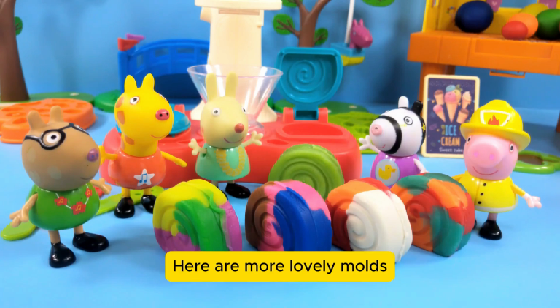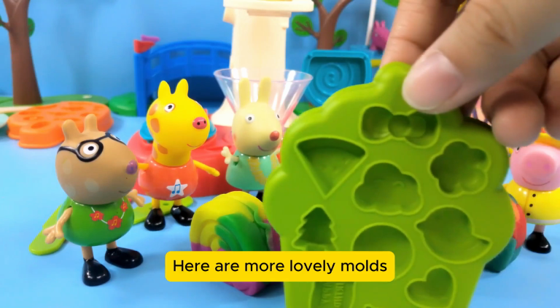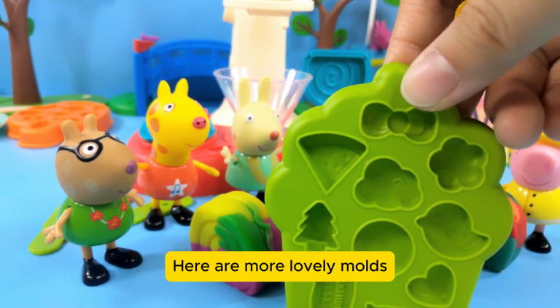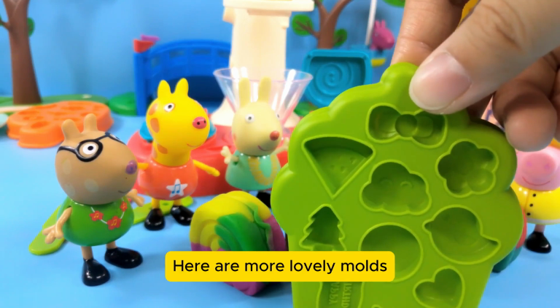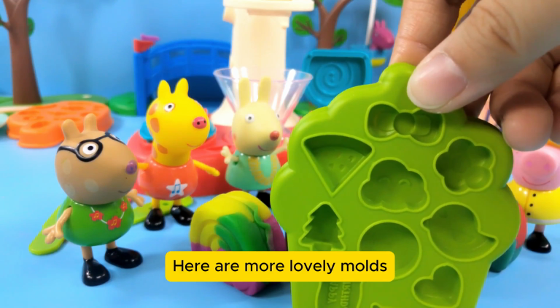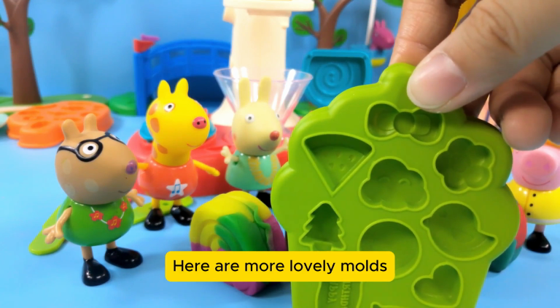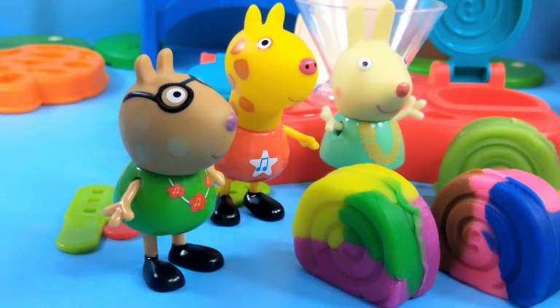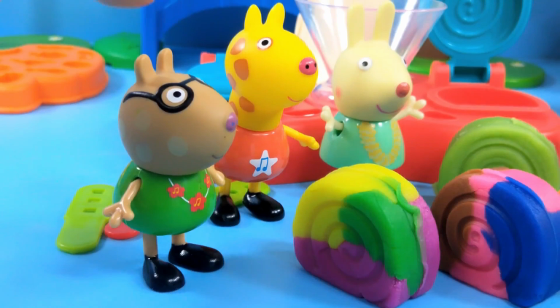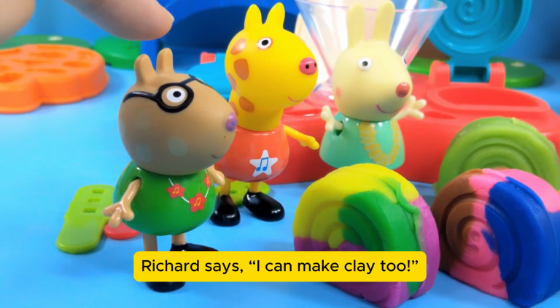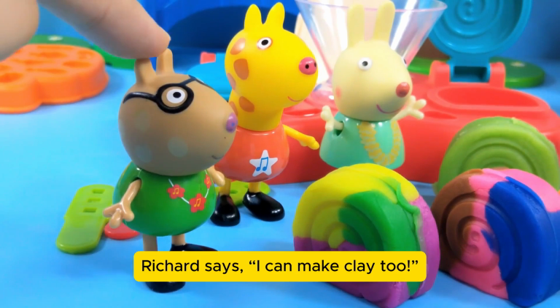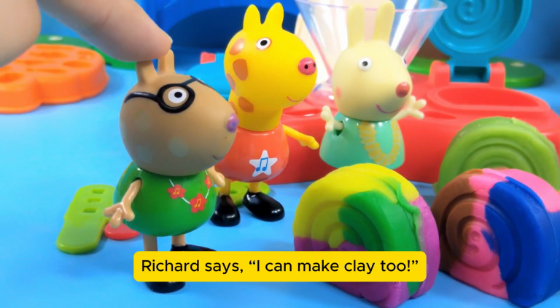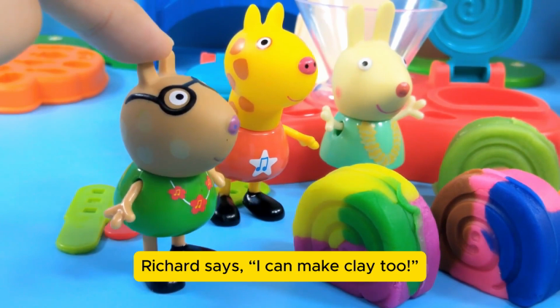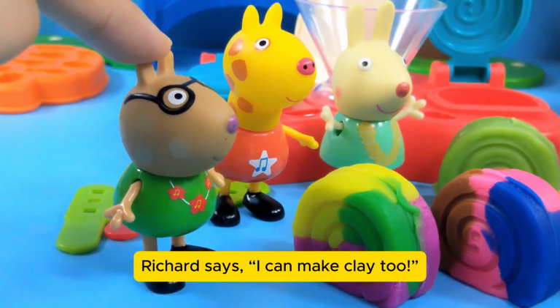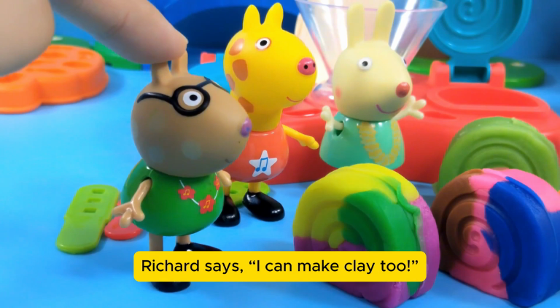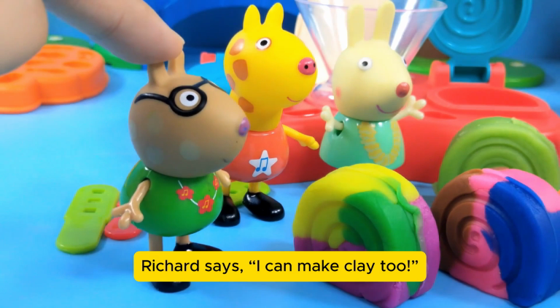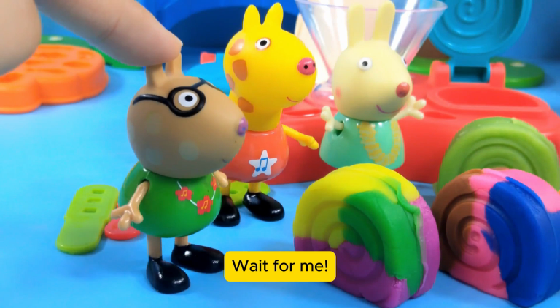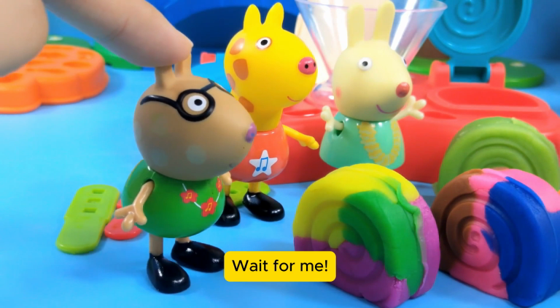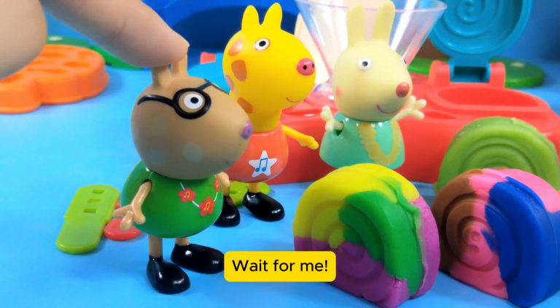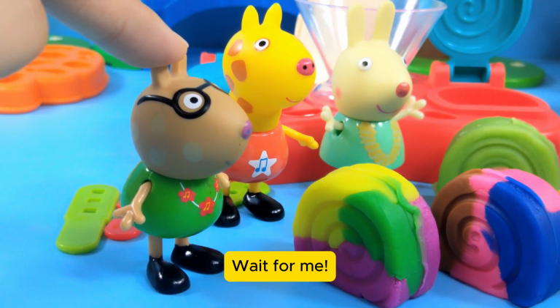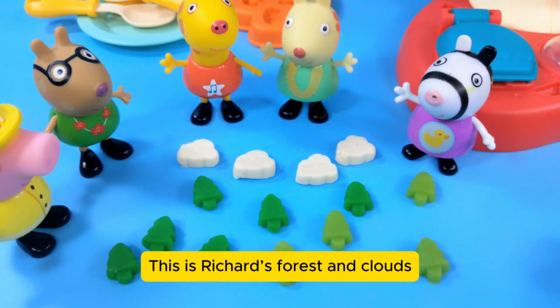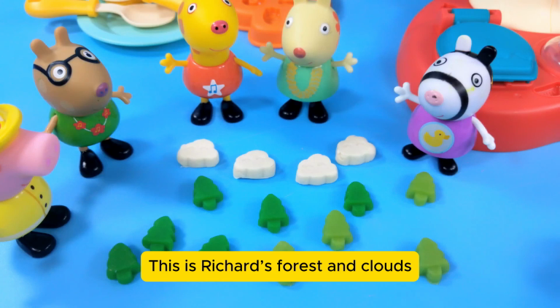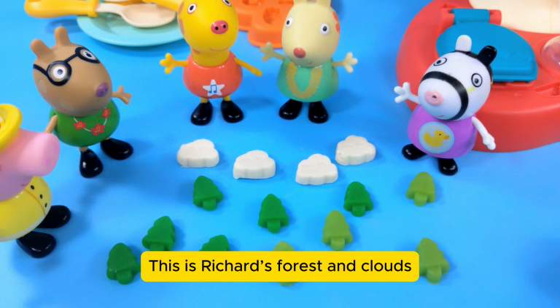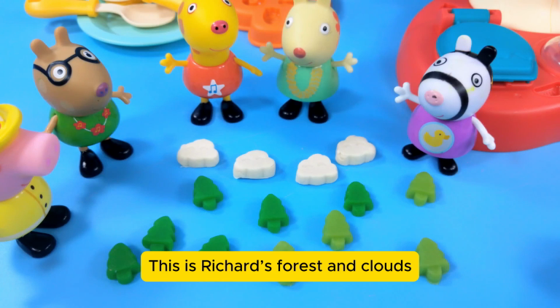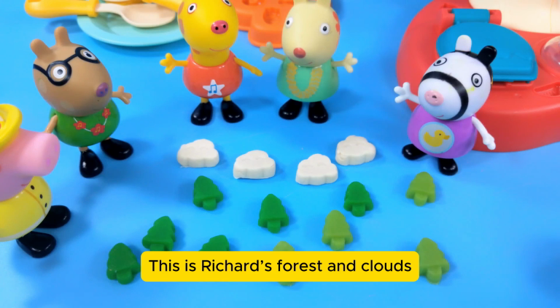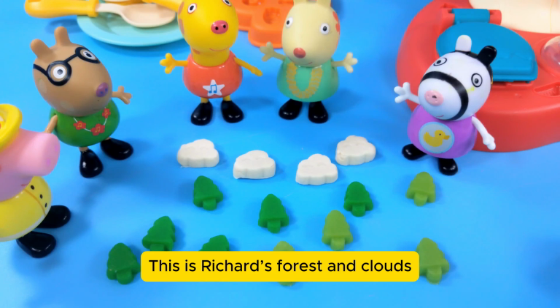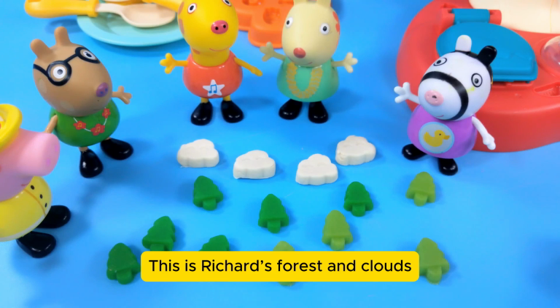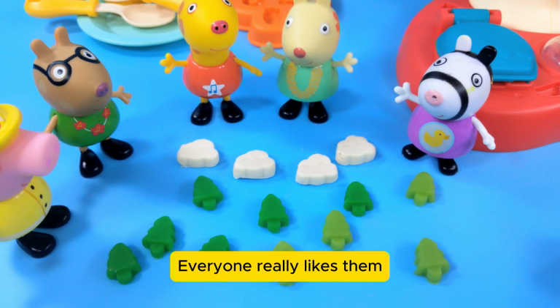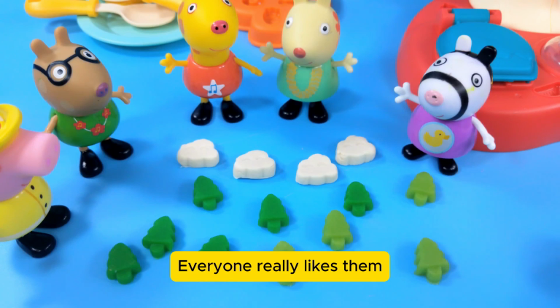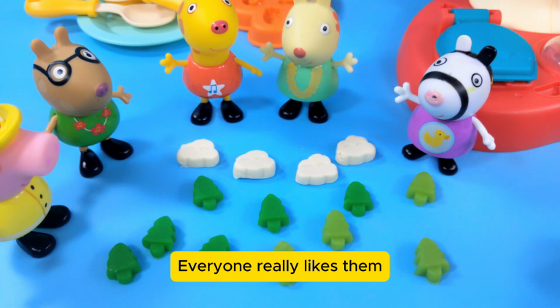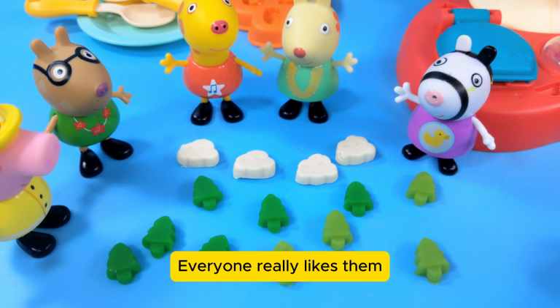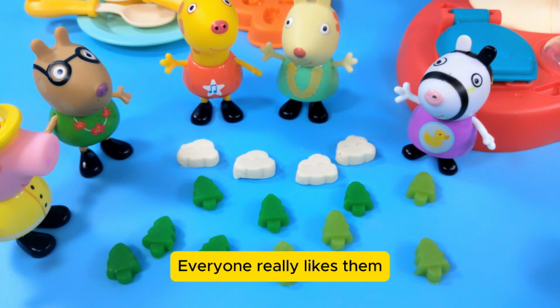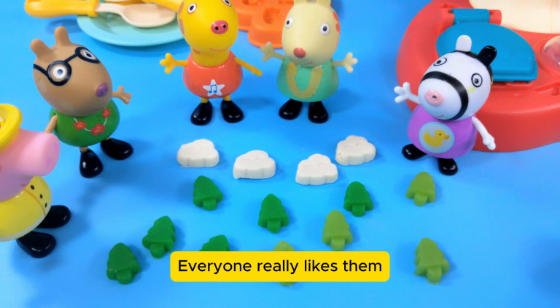Here are more lovely molds. Richard says he can make clay too — wait for me! This is Richard's forest and clouds, and everyone really likes them.